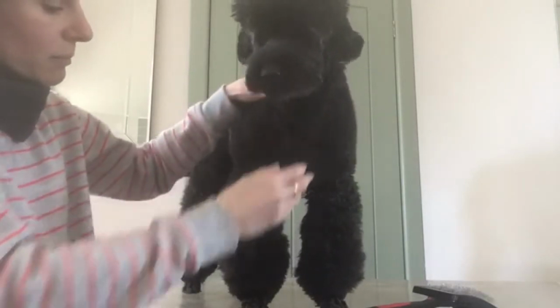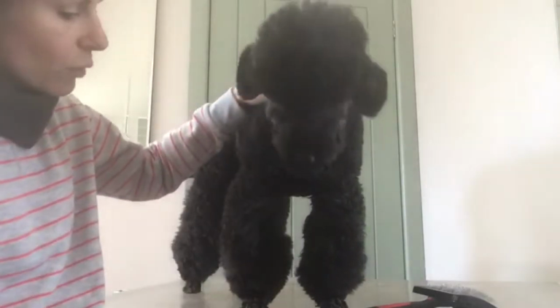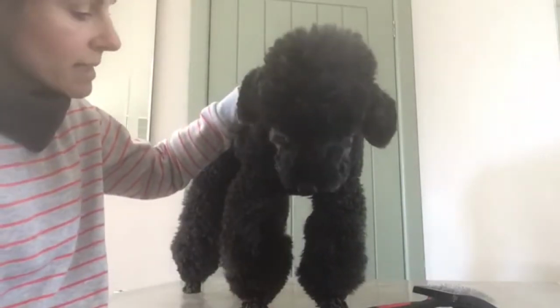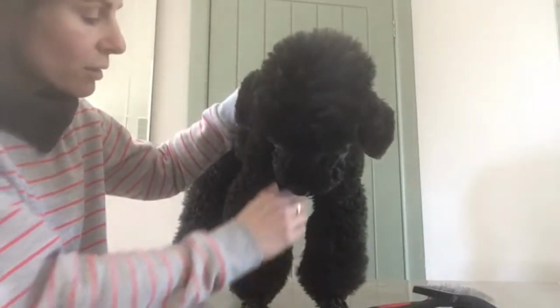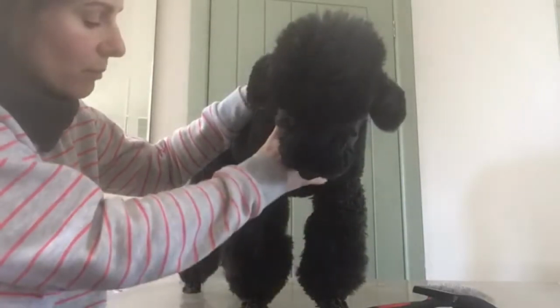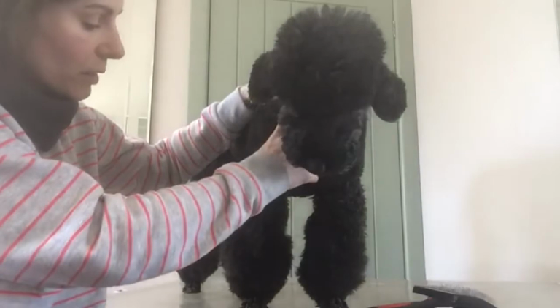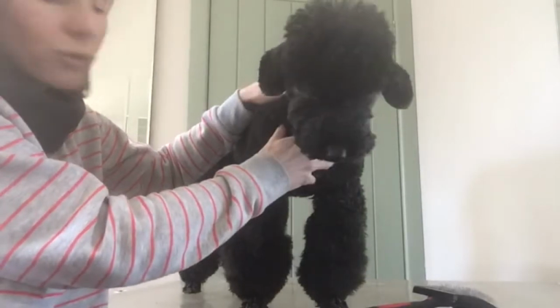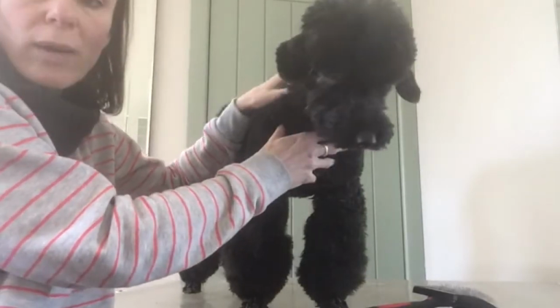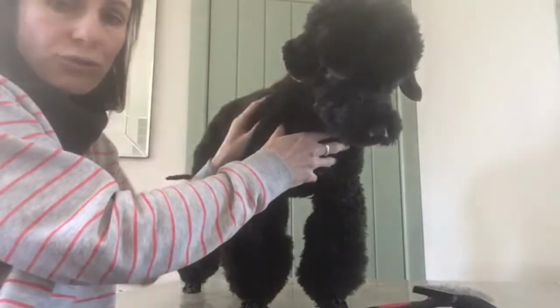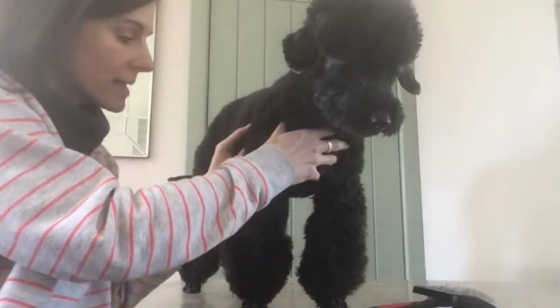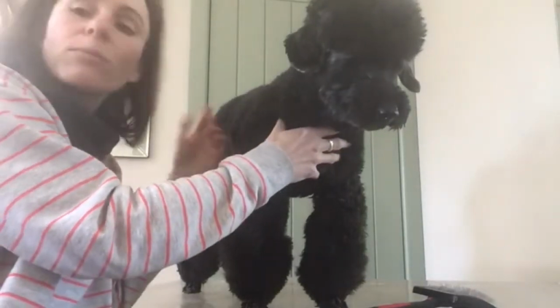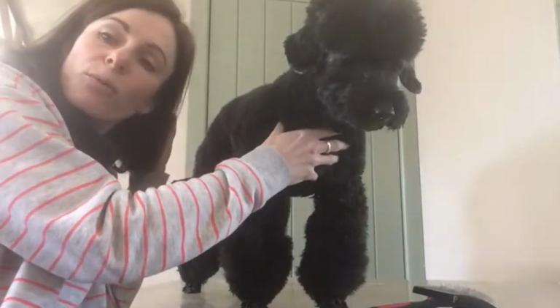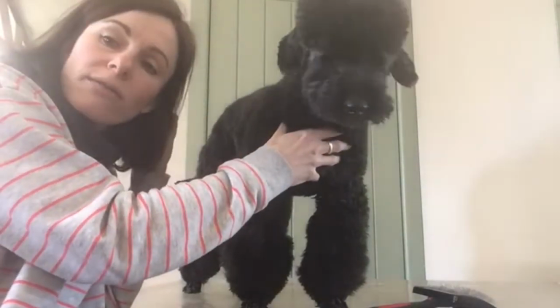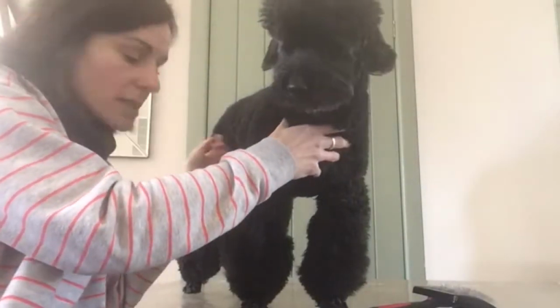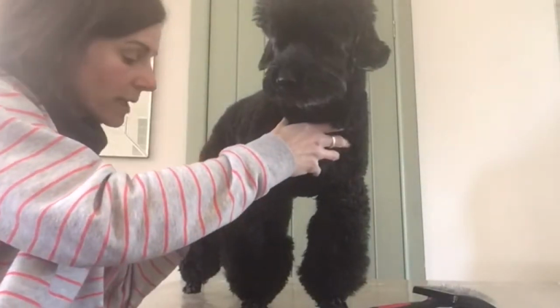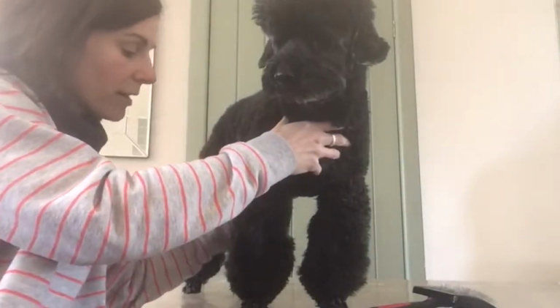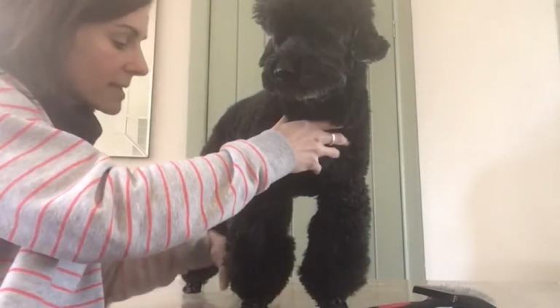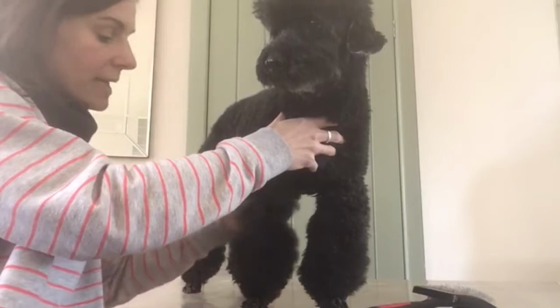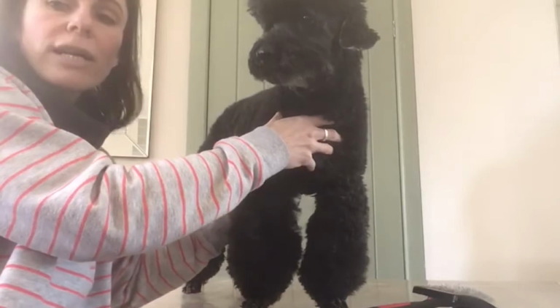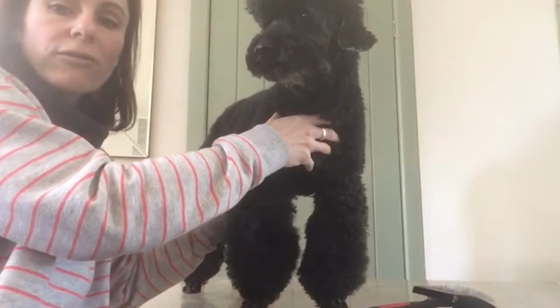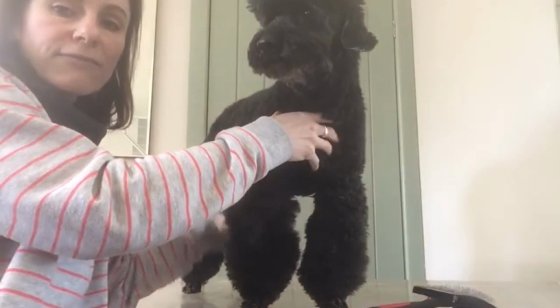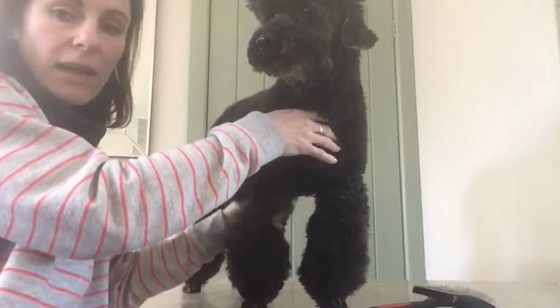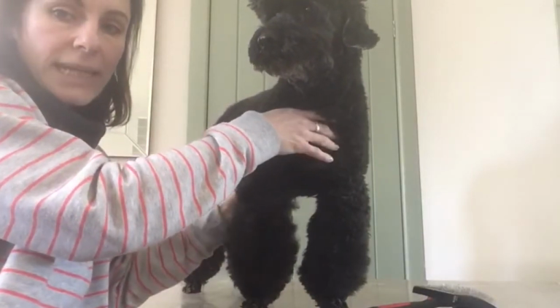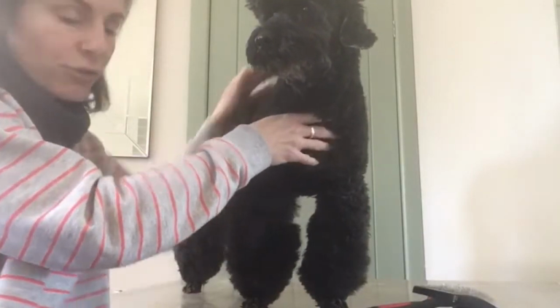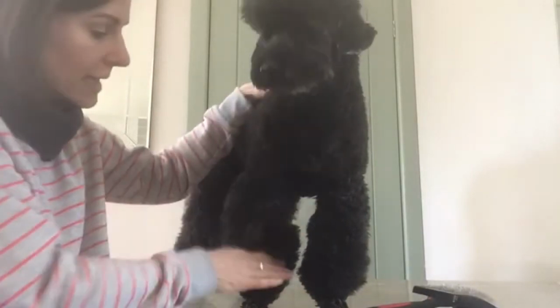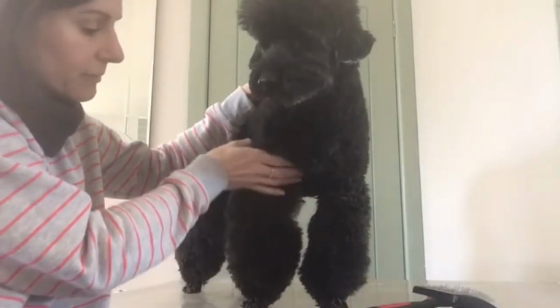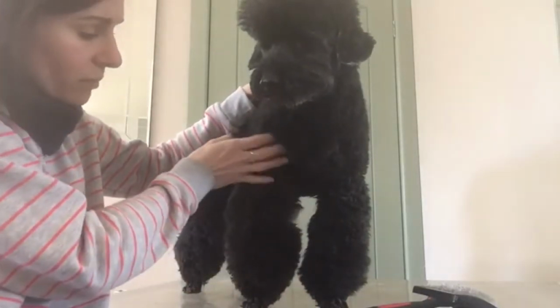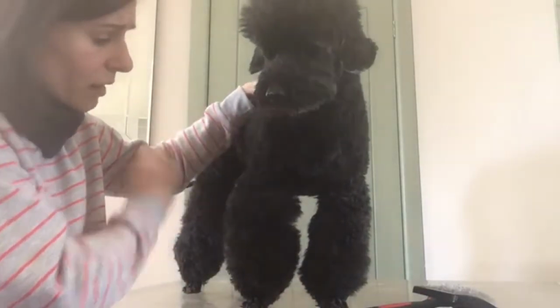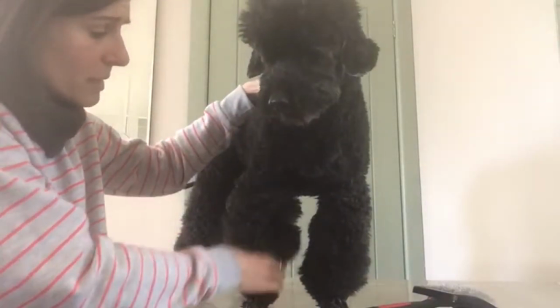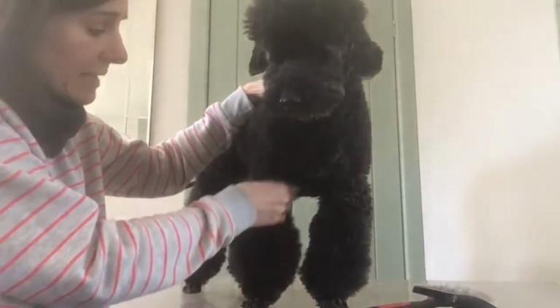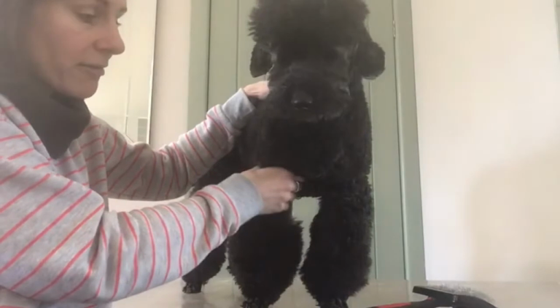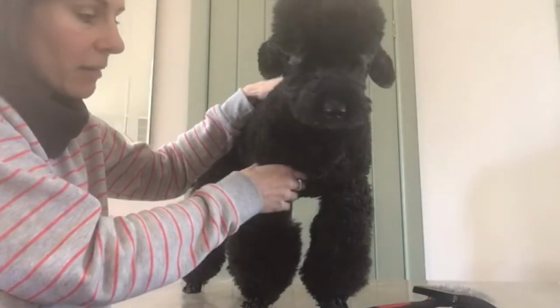Always brush your dogs when they're dry. Poodle went for a walk in the fields this morning, got very wet so he's dried off. He's very clumpy — he's not knotty but he's very very clumpy.